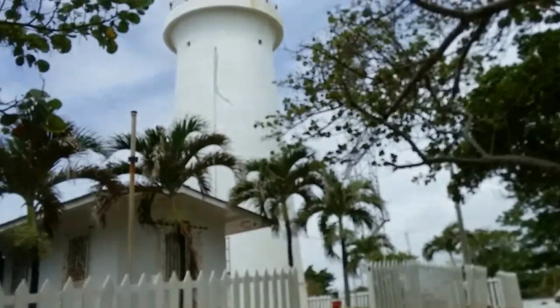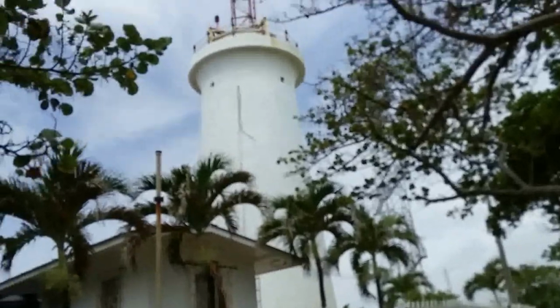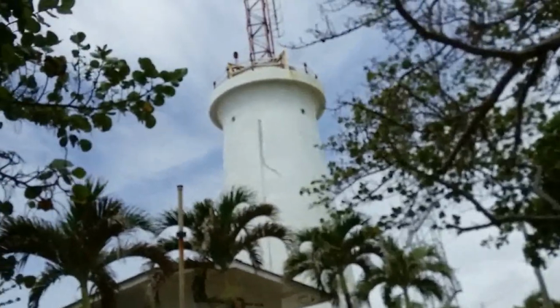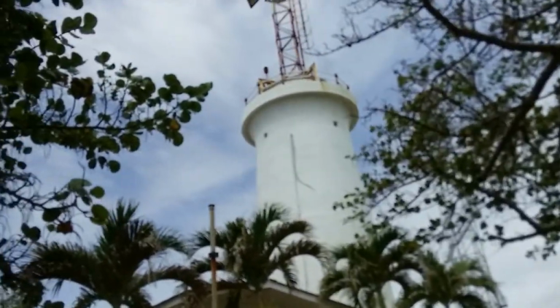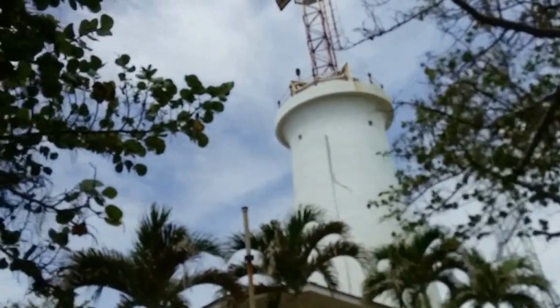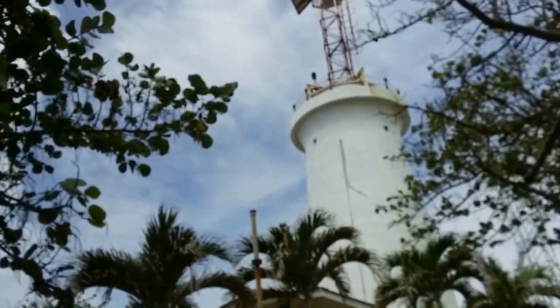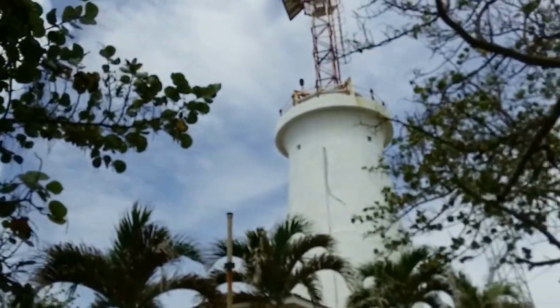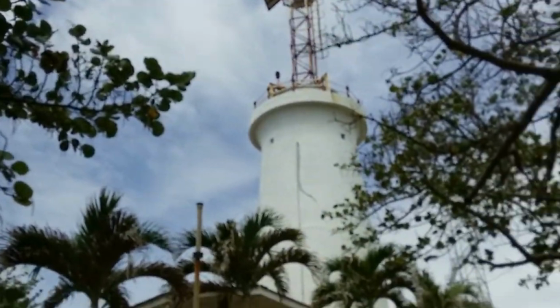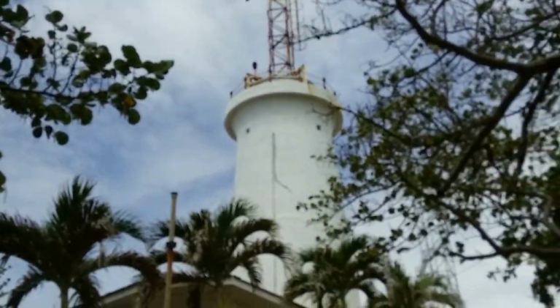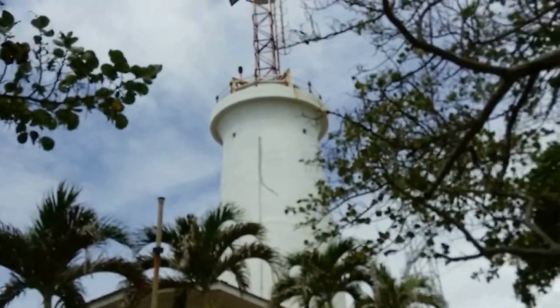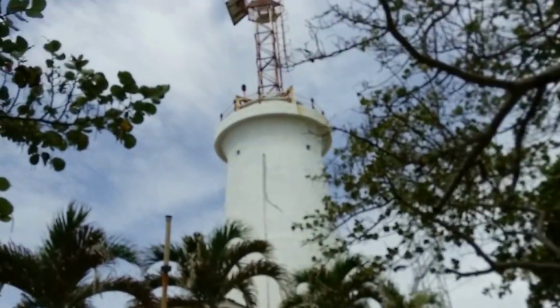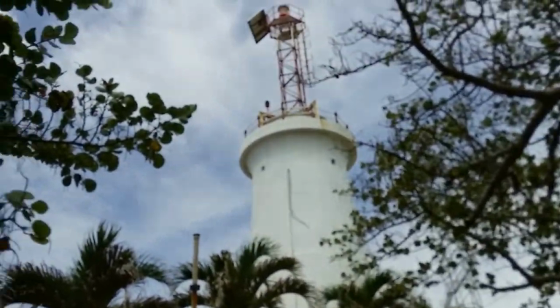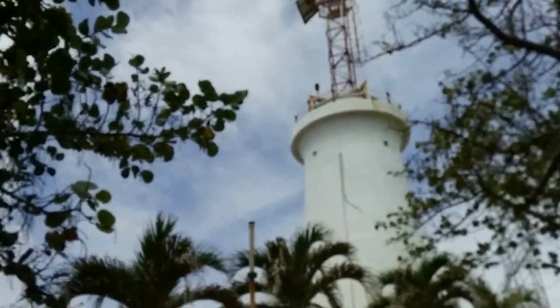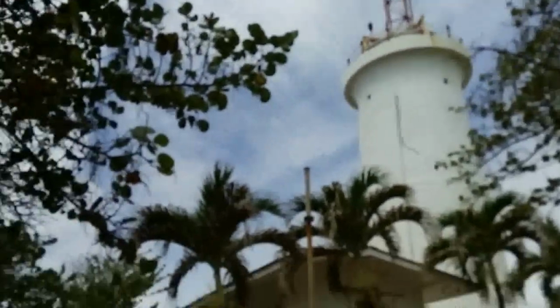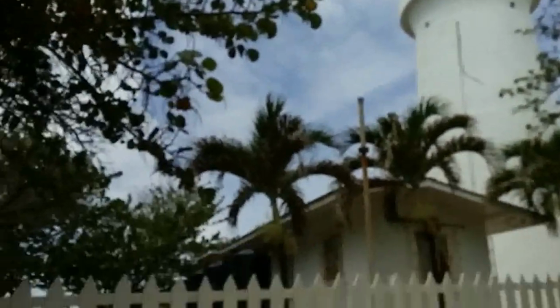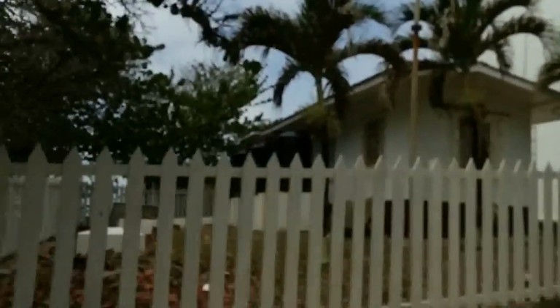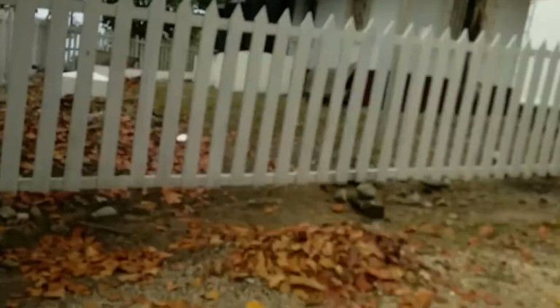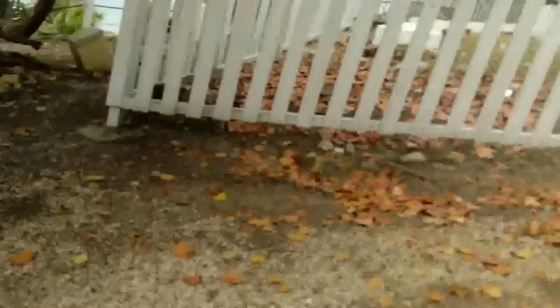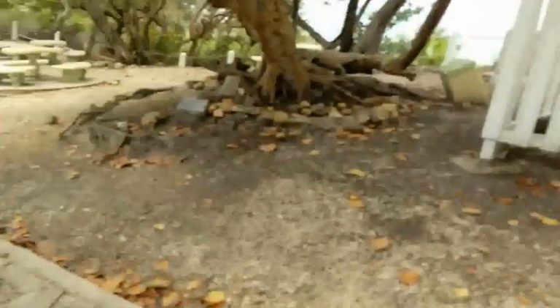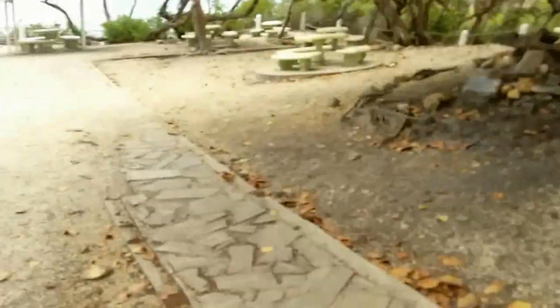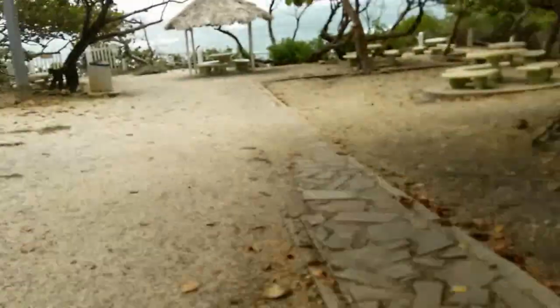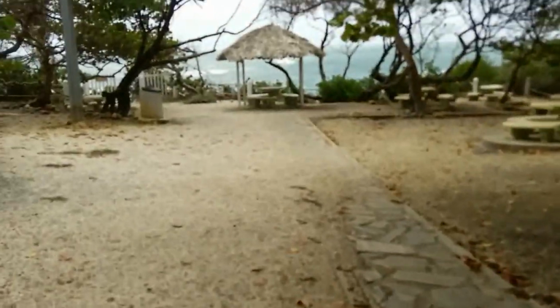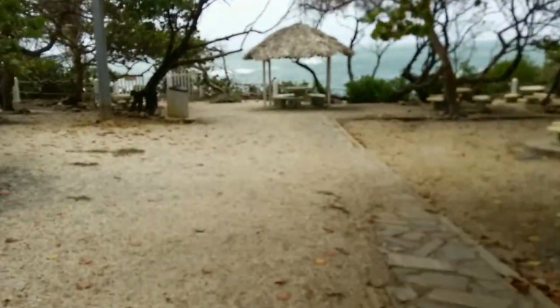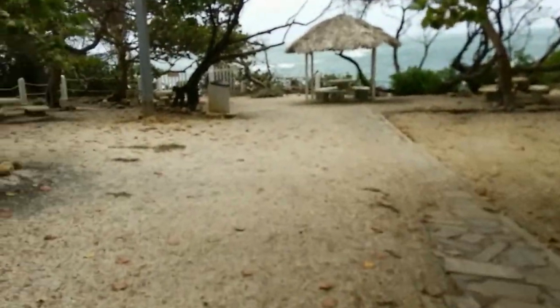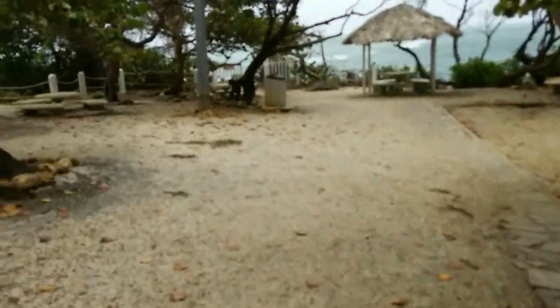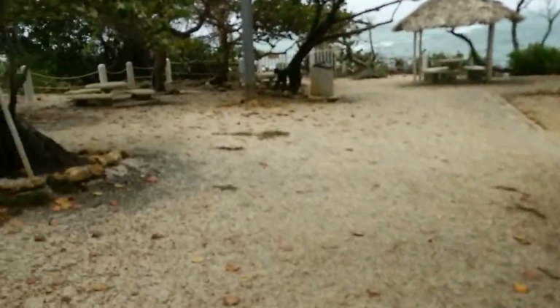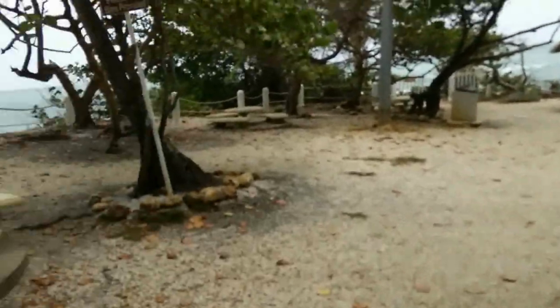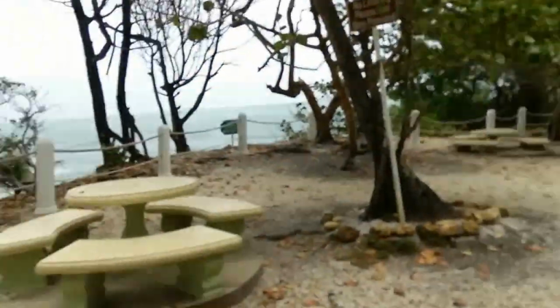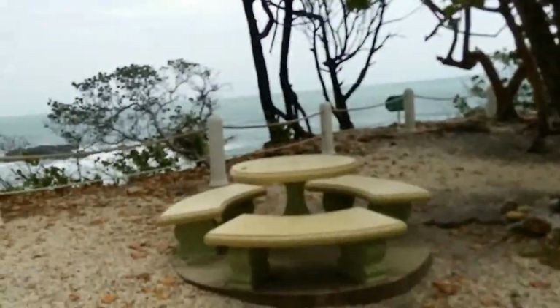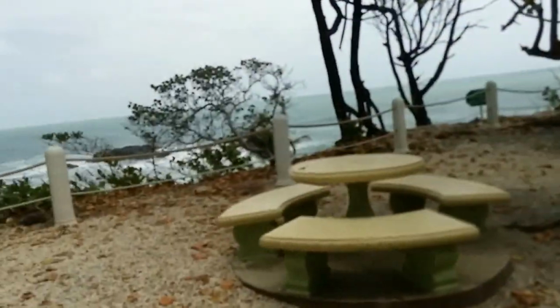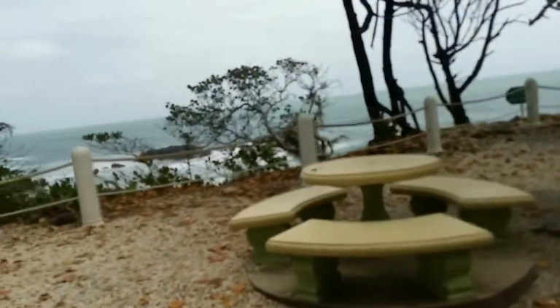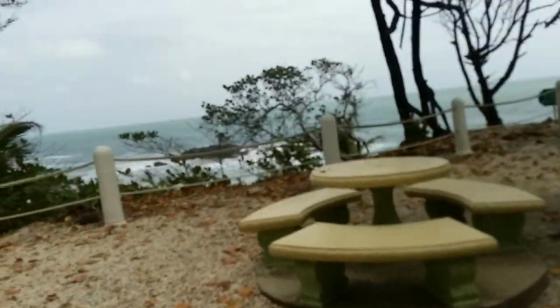Alright people, we are here at the lighthouse at Tuco. We are going down to view some of the scenery.